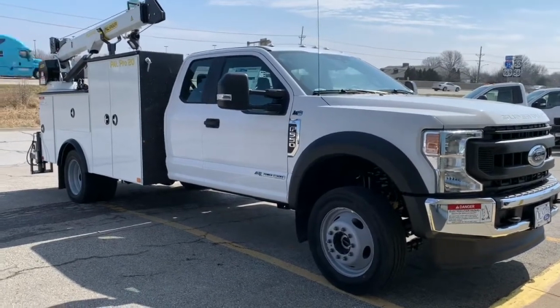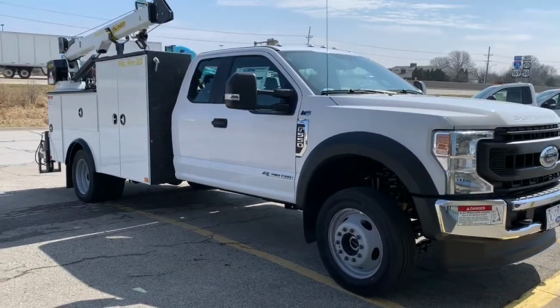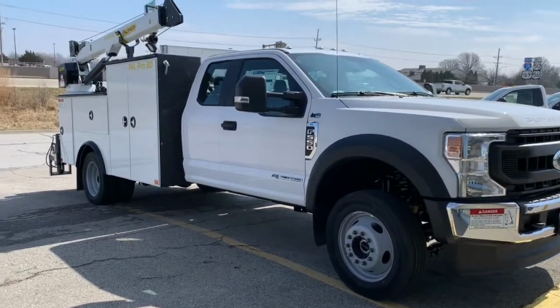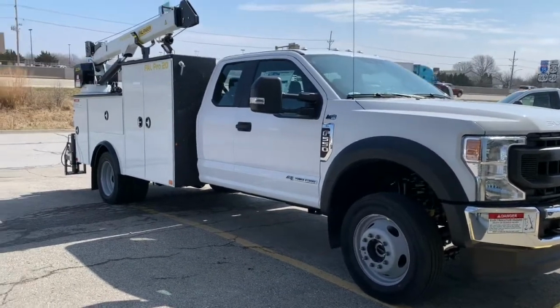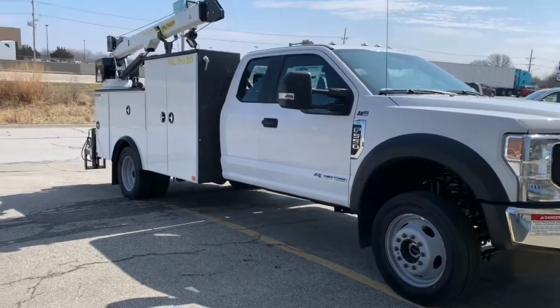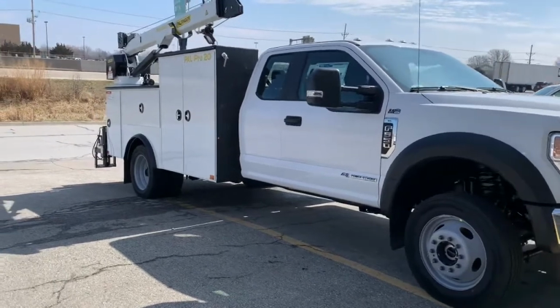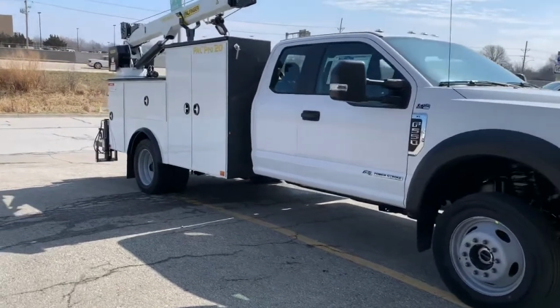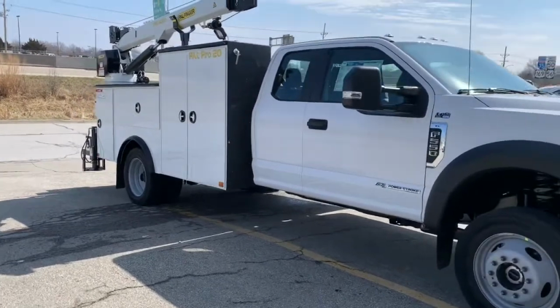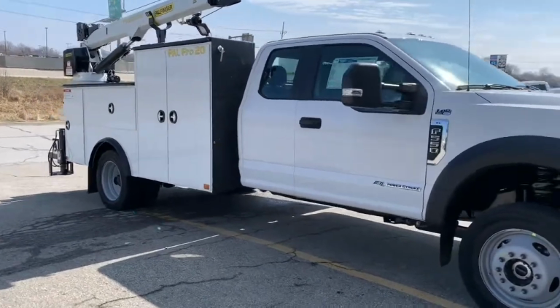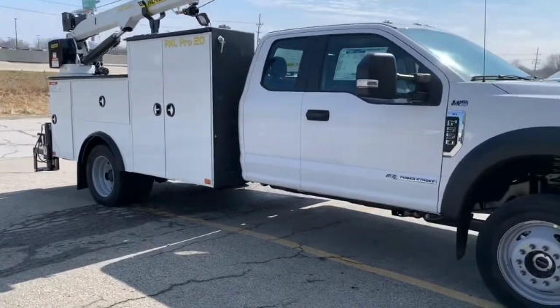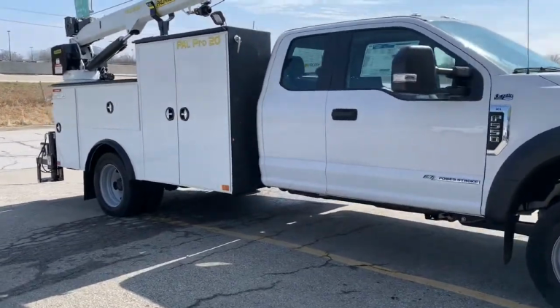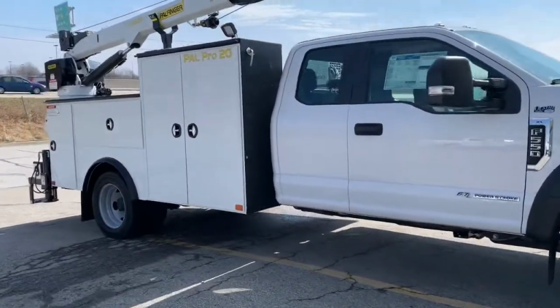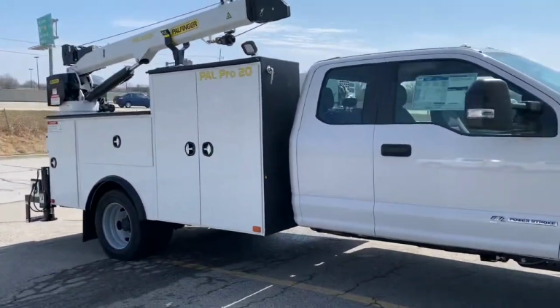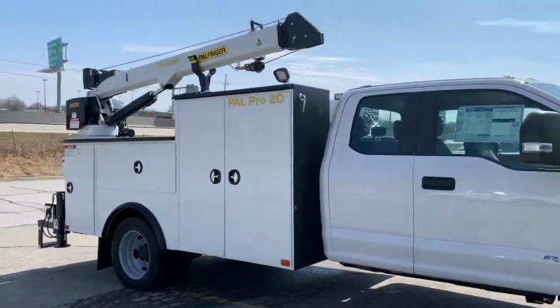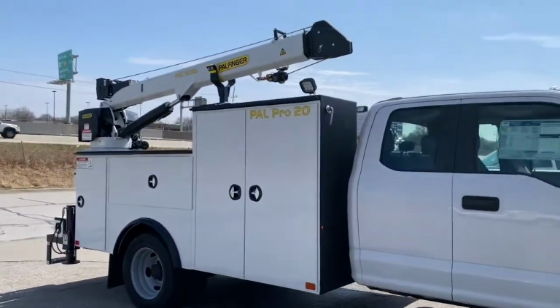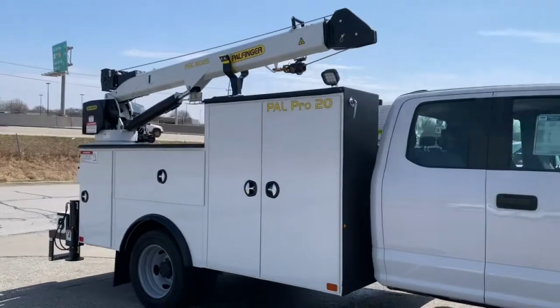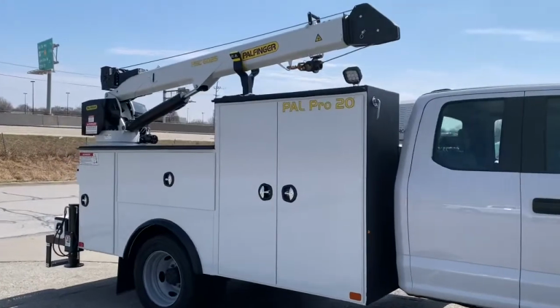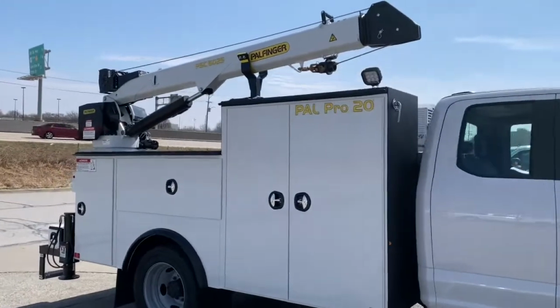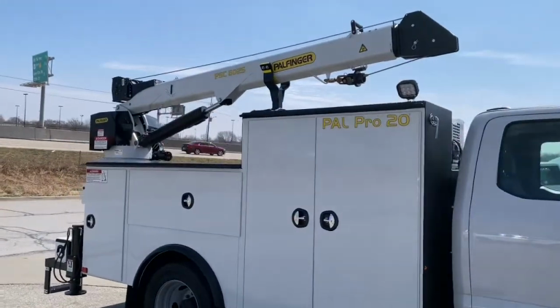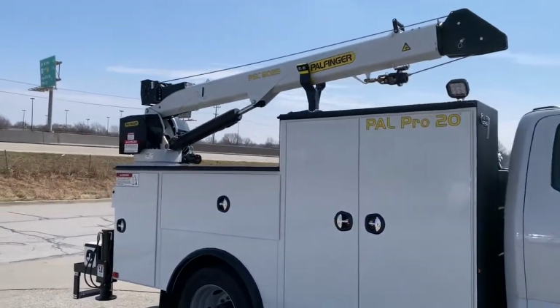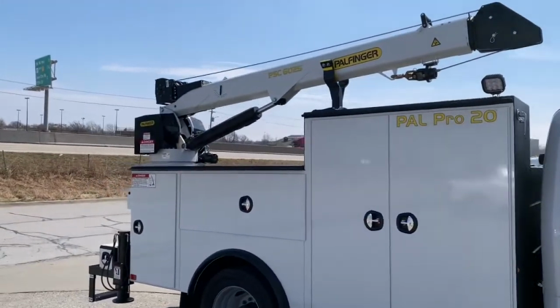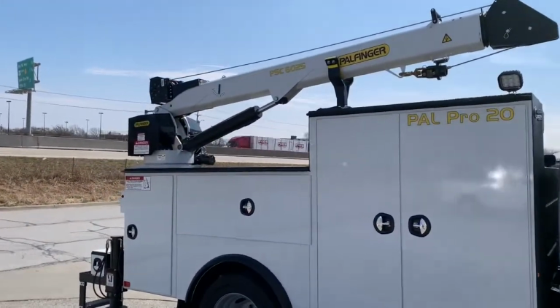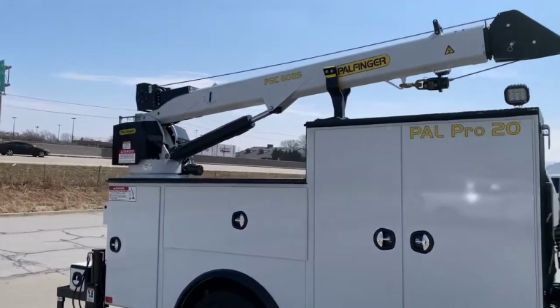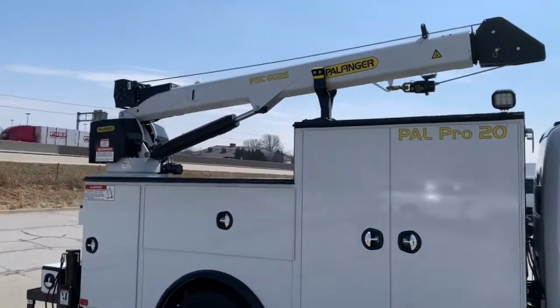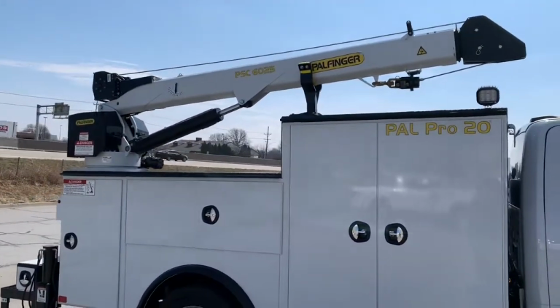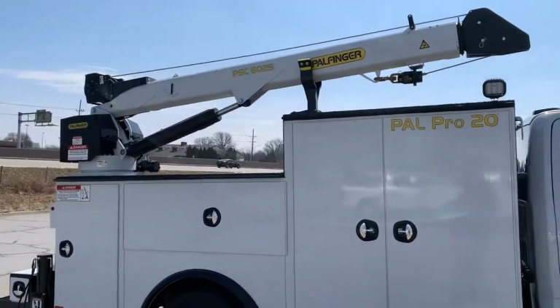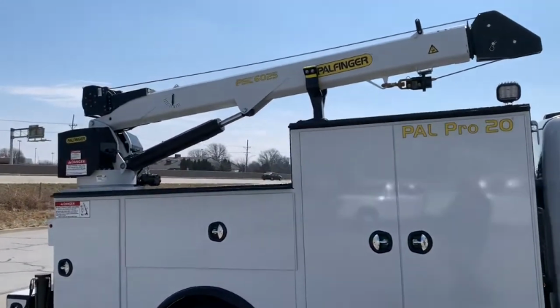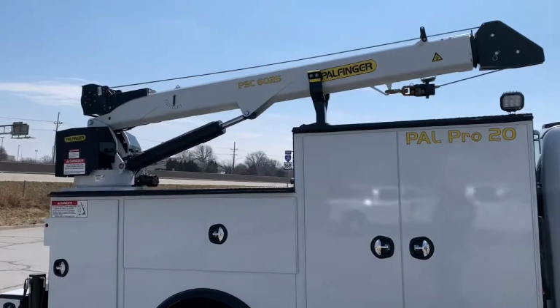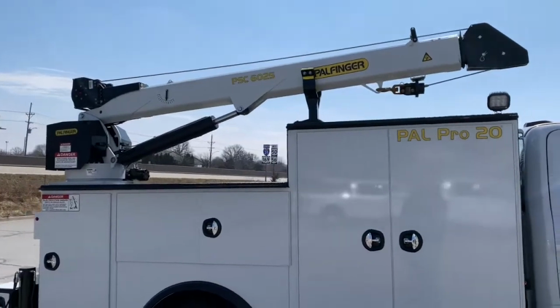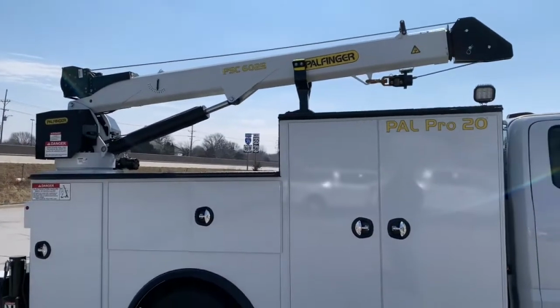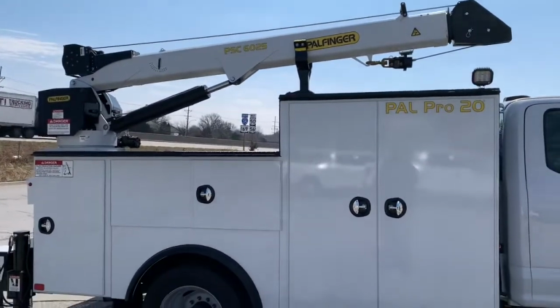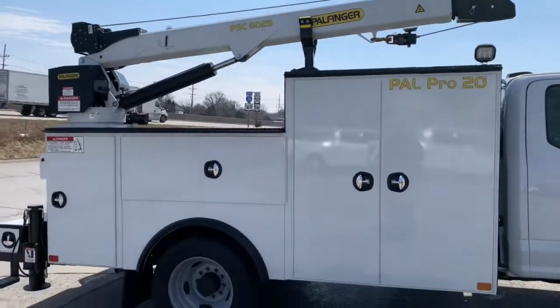Check this out. This is a new F-550 crane truck. We put it on a super cab 550, four-wheel drive. It's the PAL Pro 20 body with a PSC 60-25 — a 6,000 pound crane with a 25 foot boom.